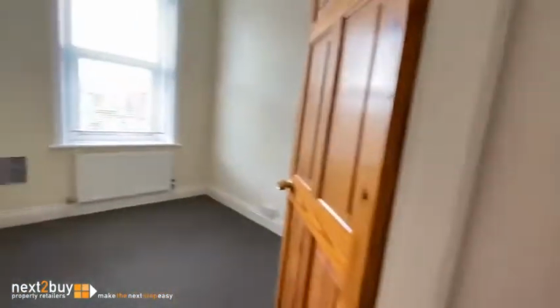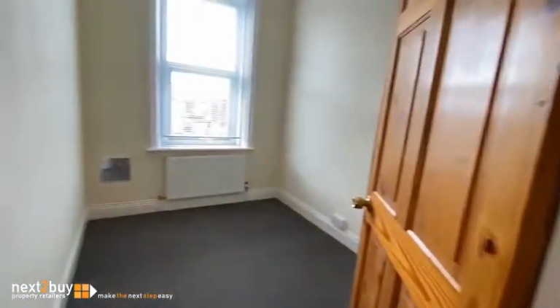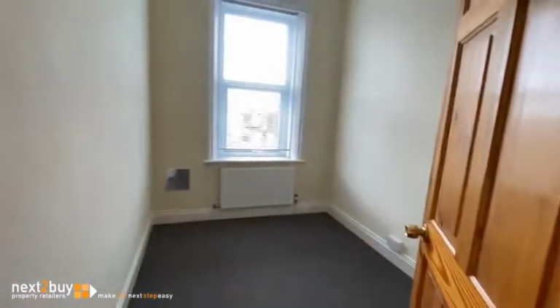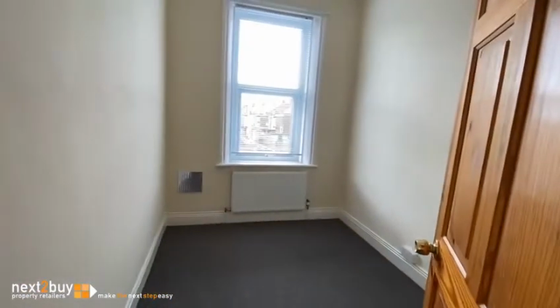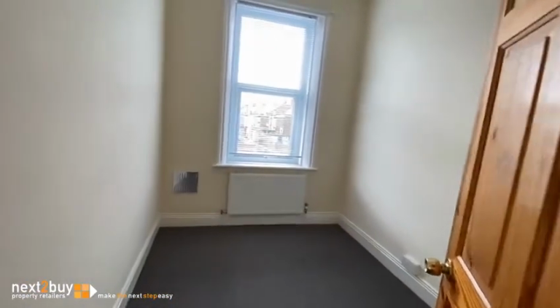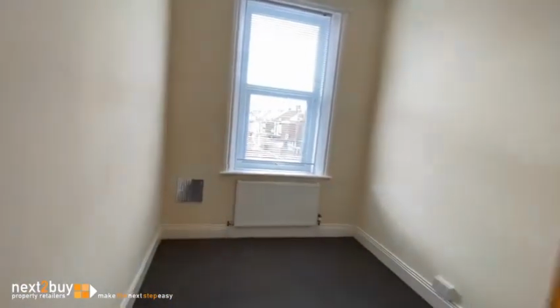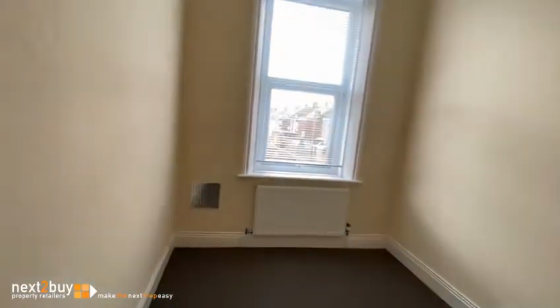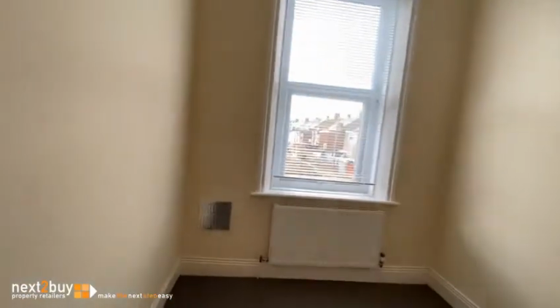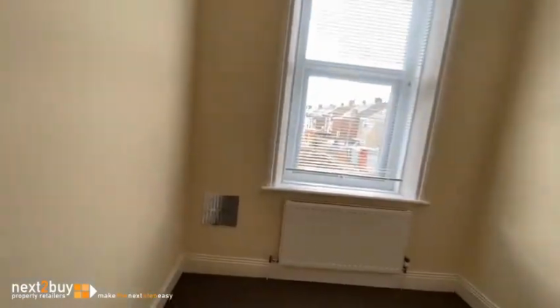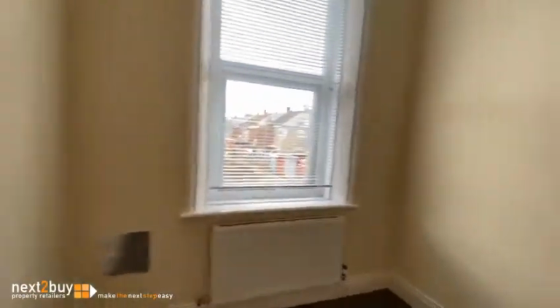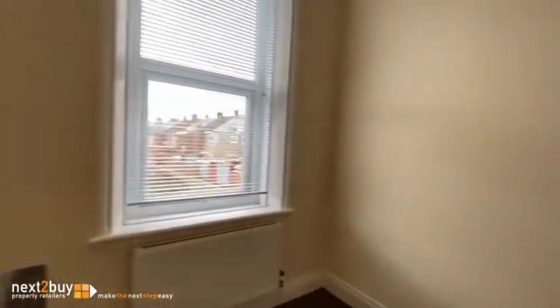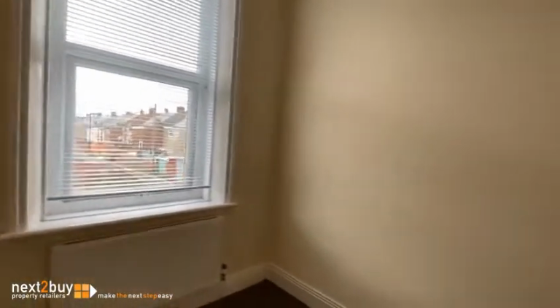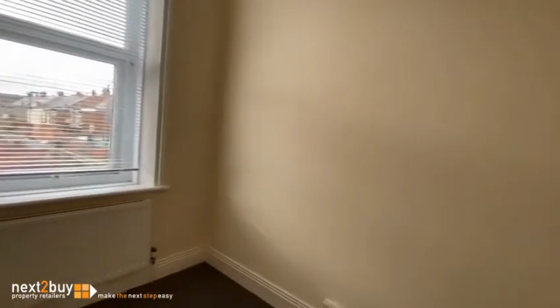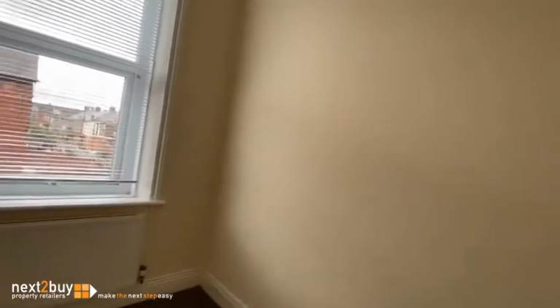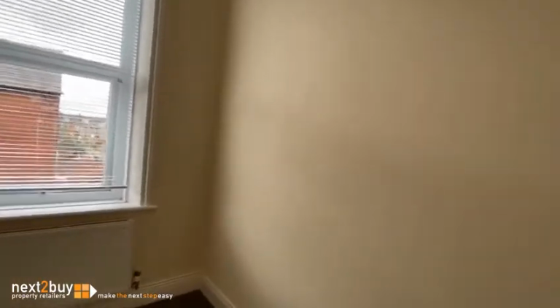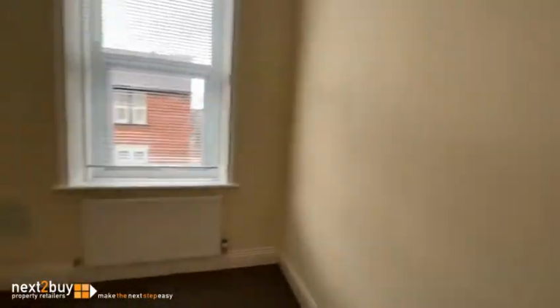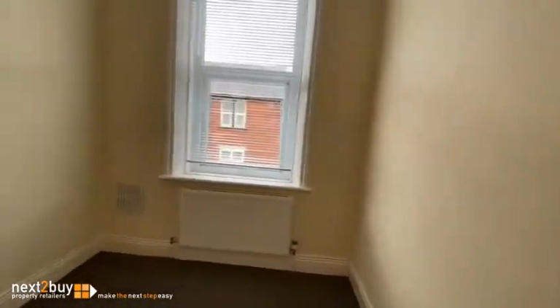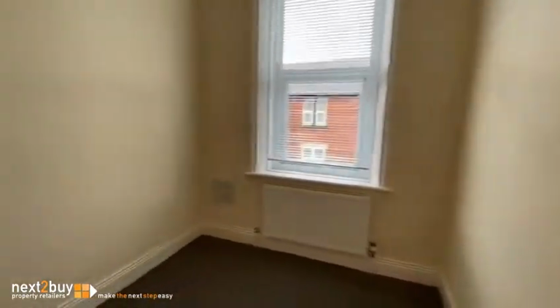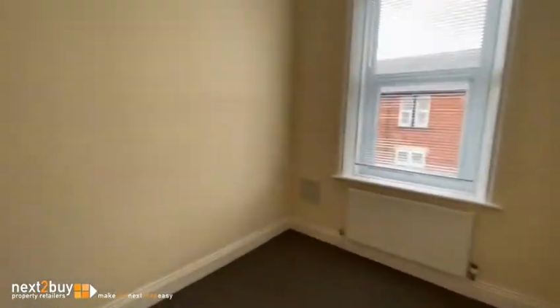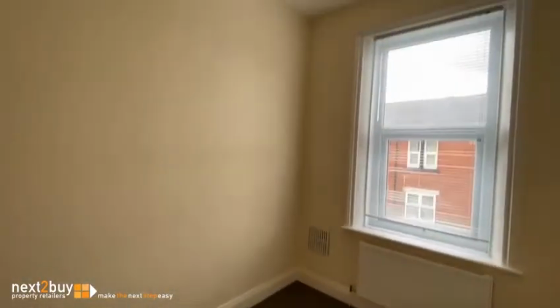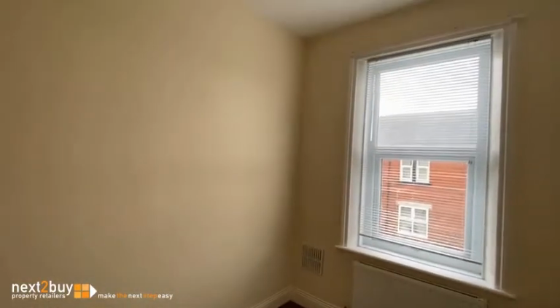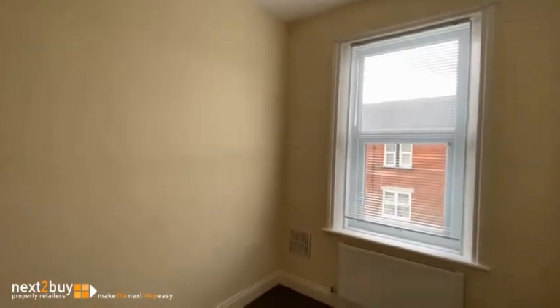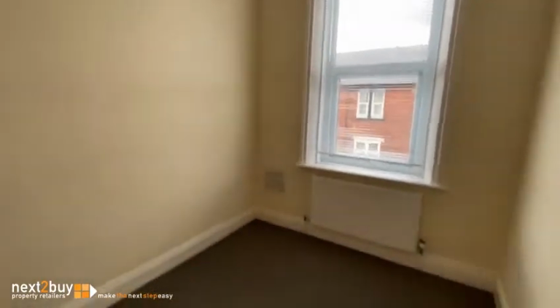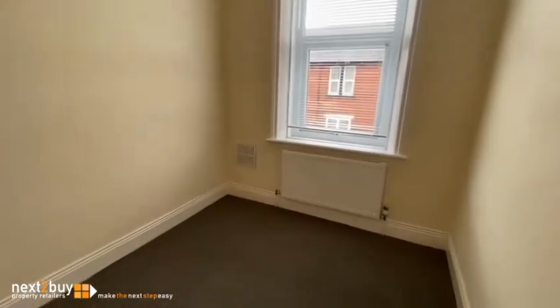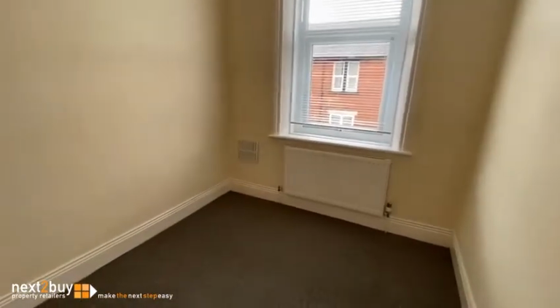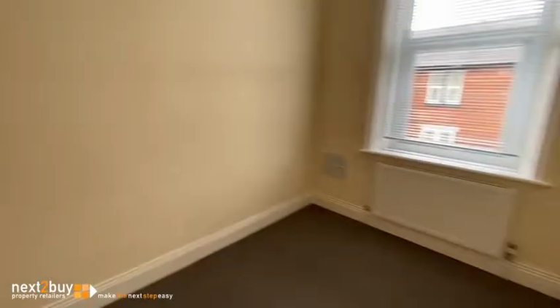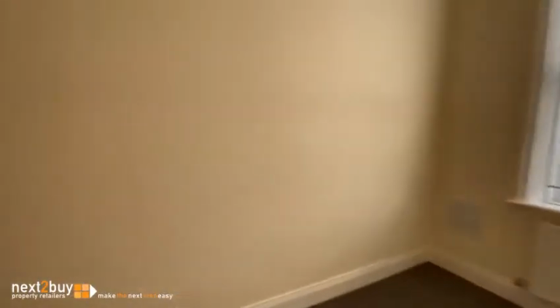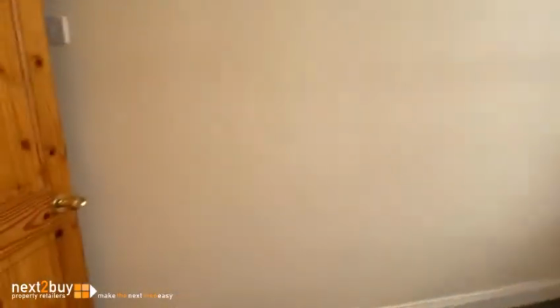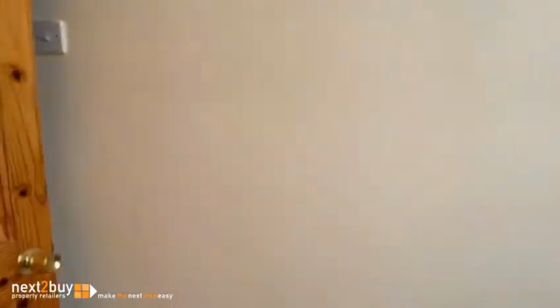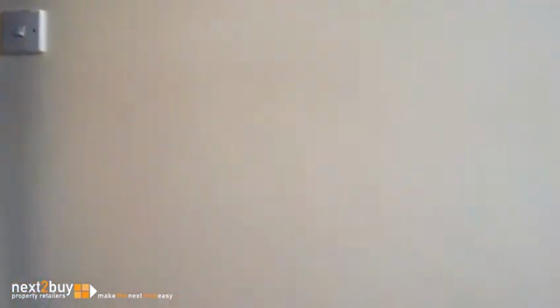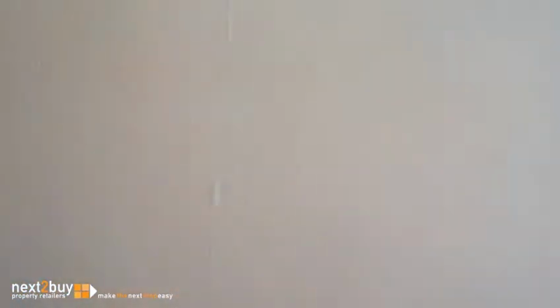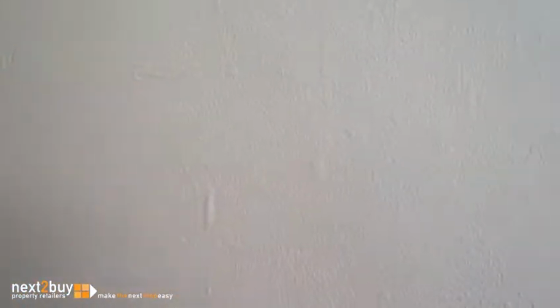Bedroom two — again at the front. It's a smaller room but it's still a good size, with blinds at the window and carpets on the floor.